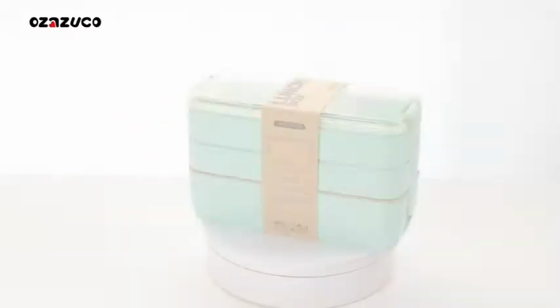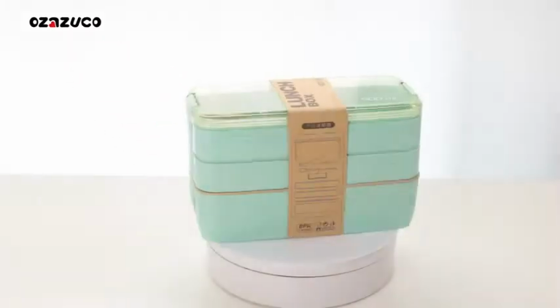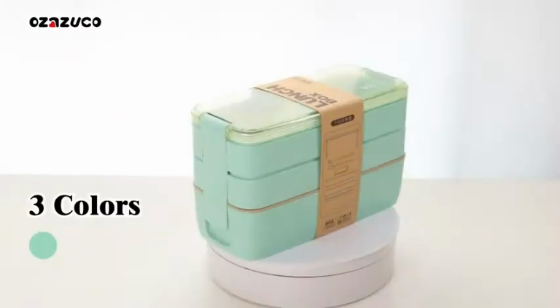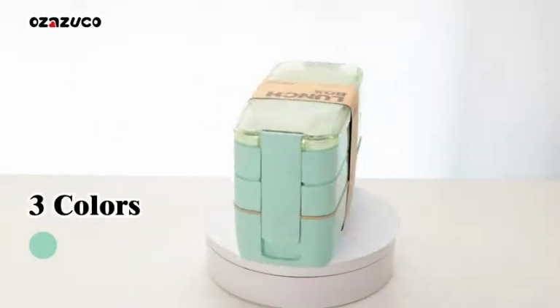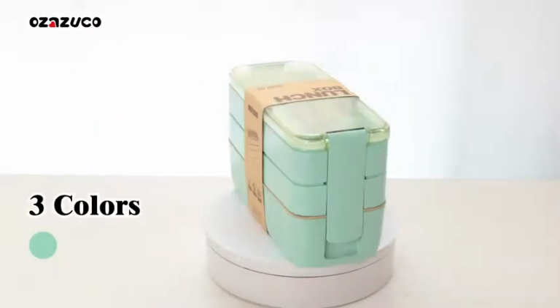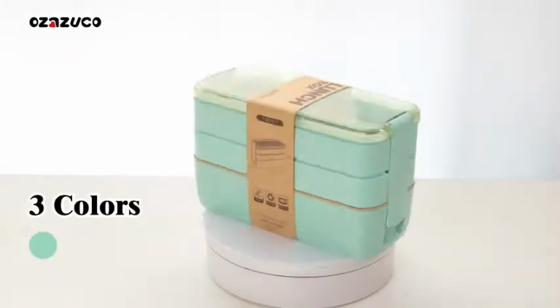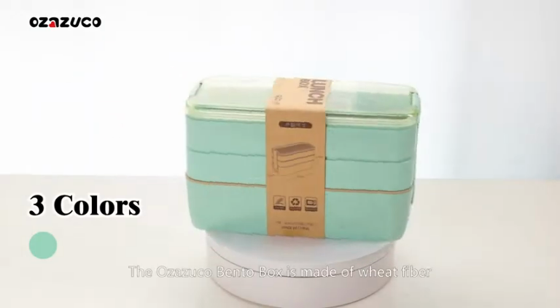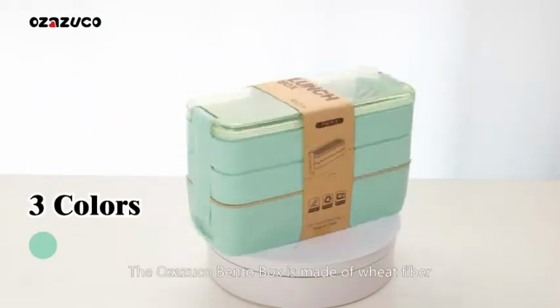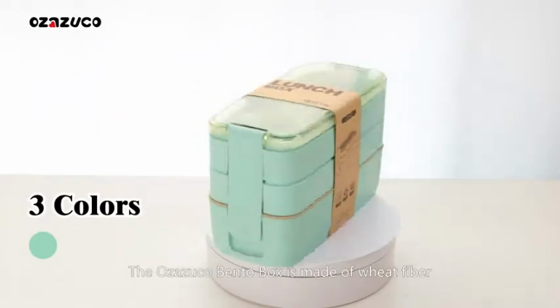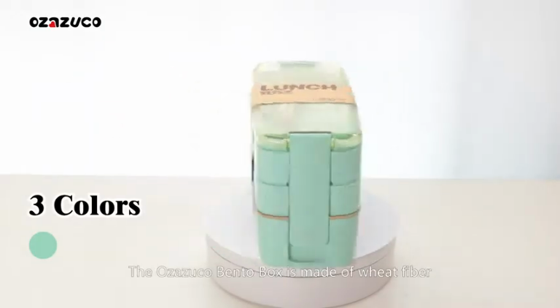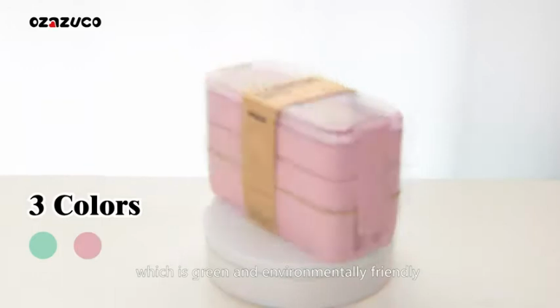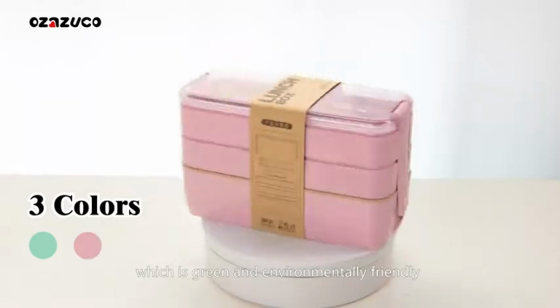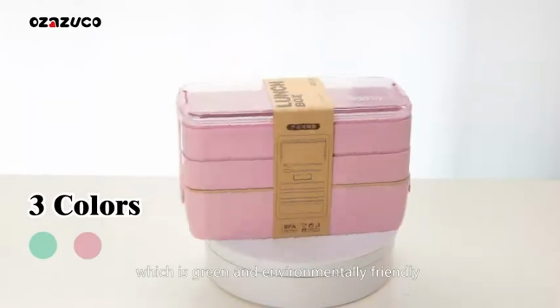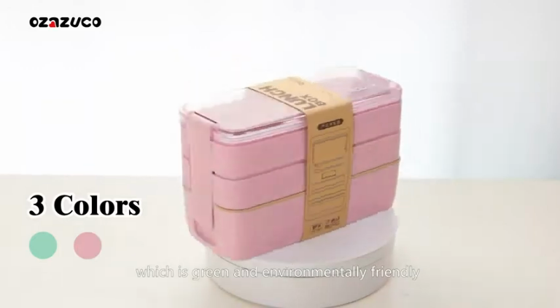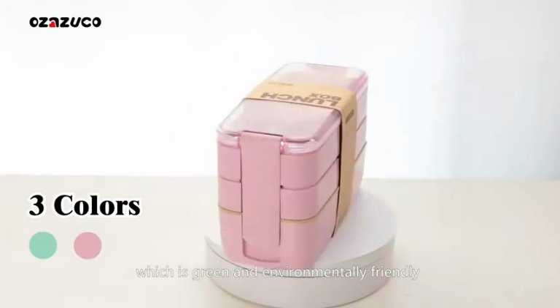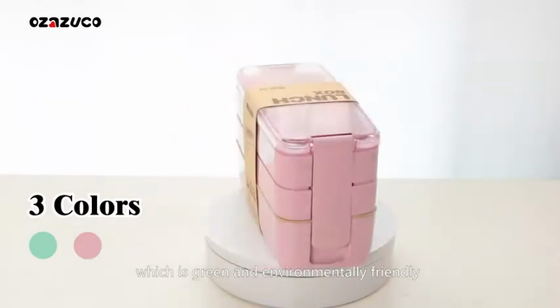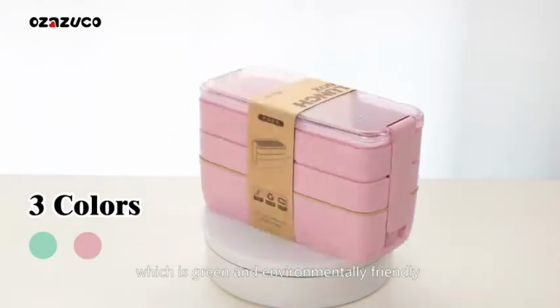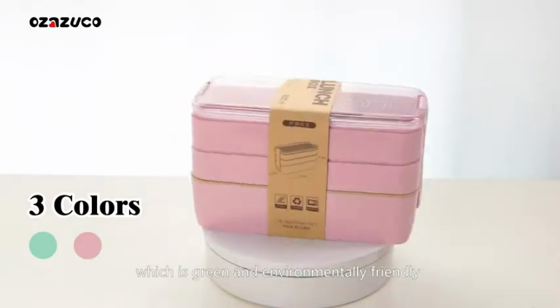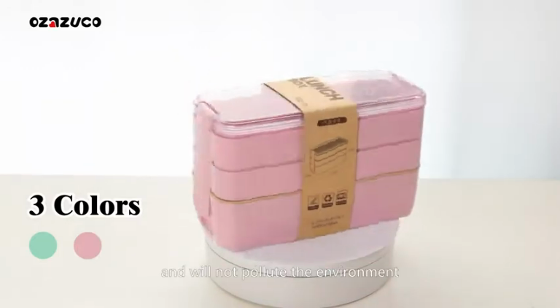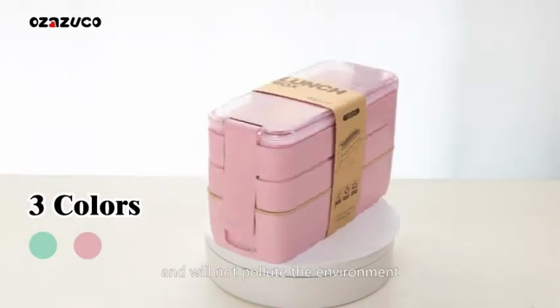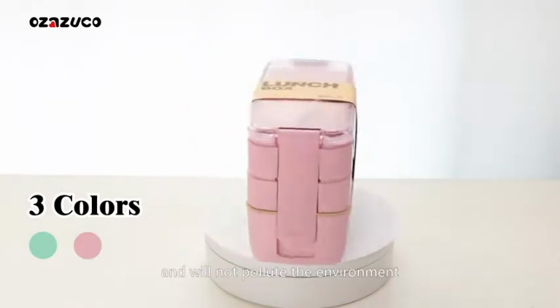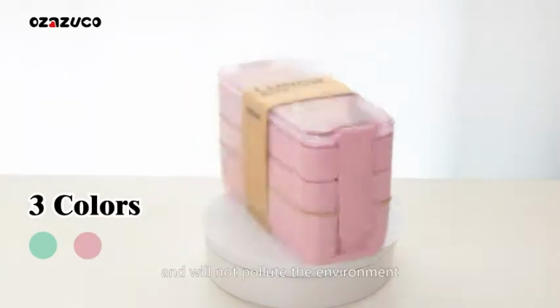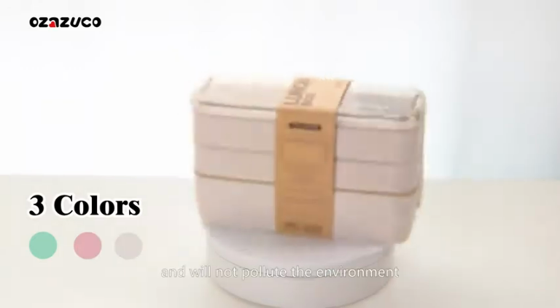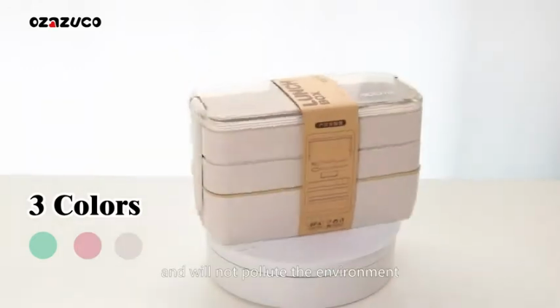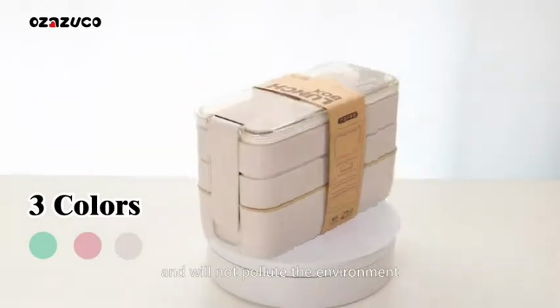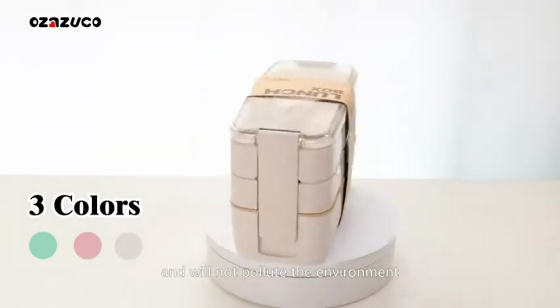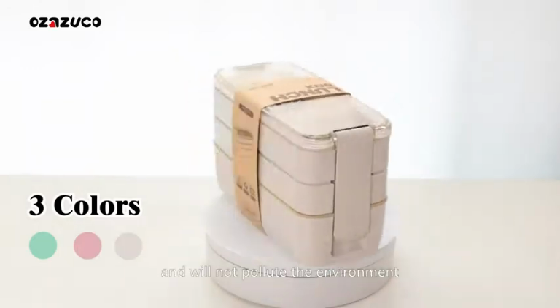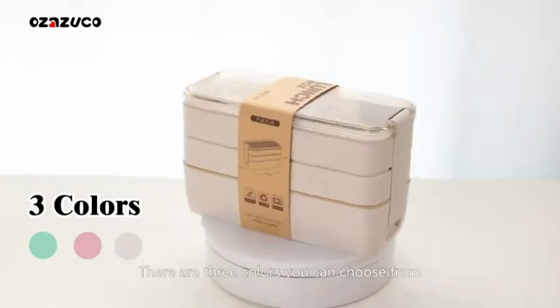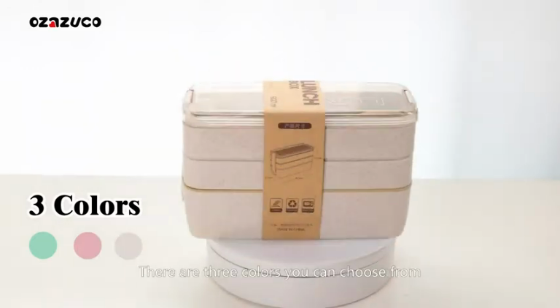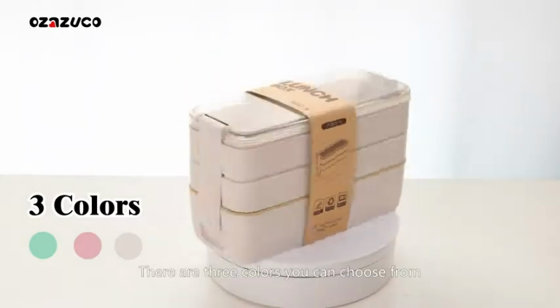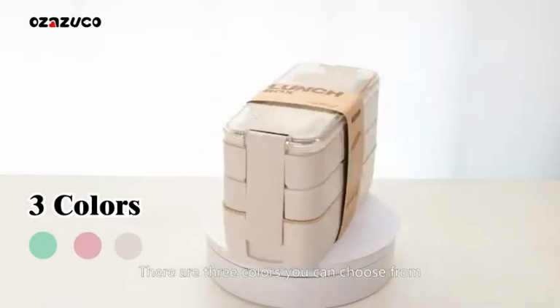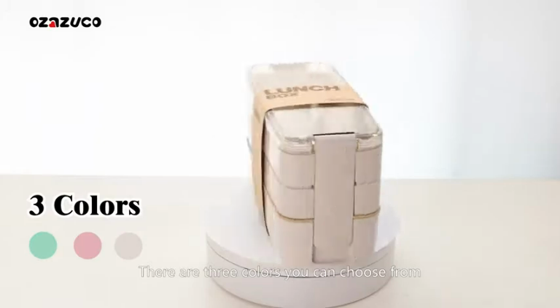The Osuzuko Bento Box is made of wheat fiber, which is green and environmentally friendly and will not pollute the environment. There are three colors you can choose from.